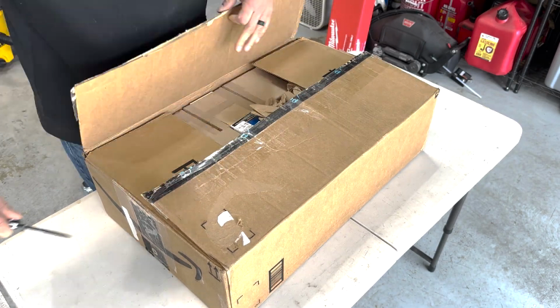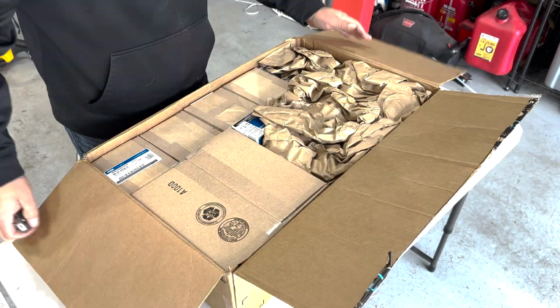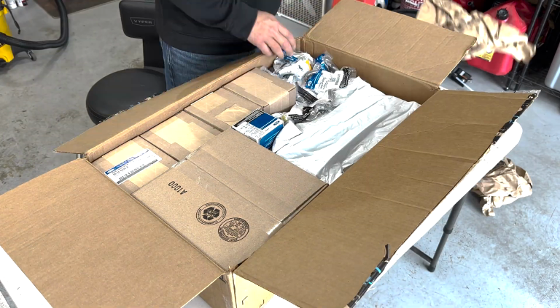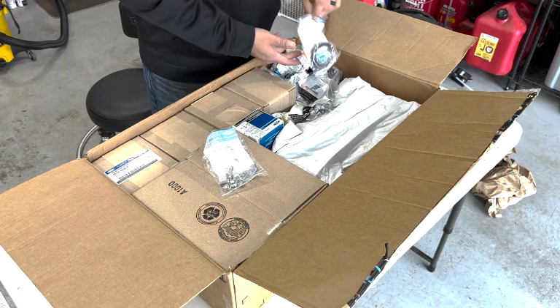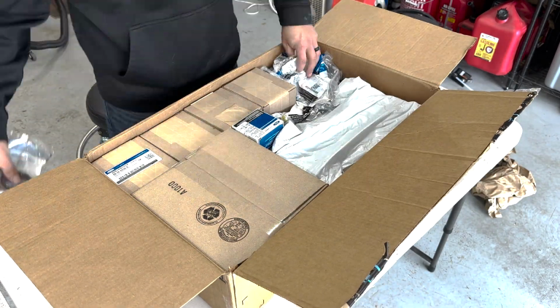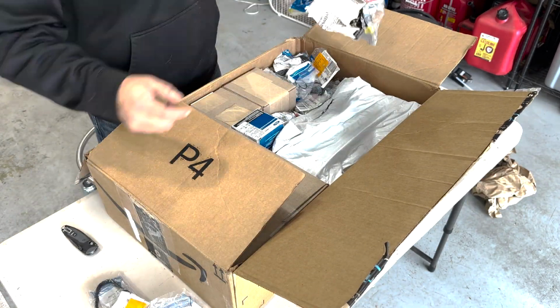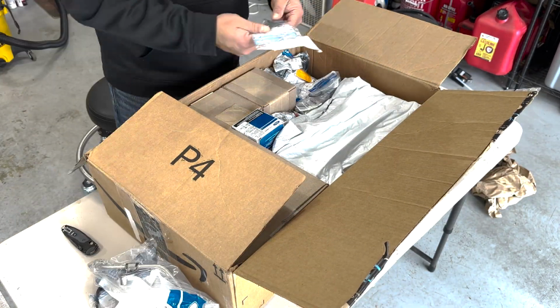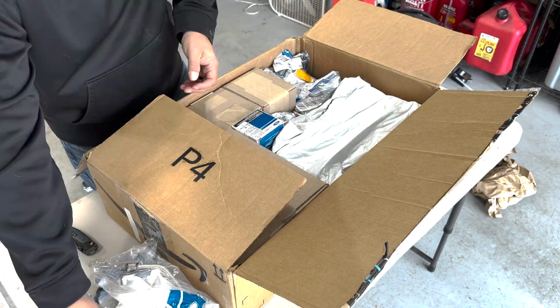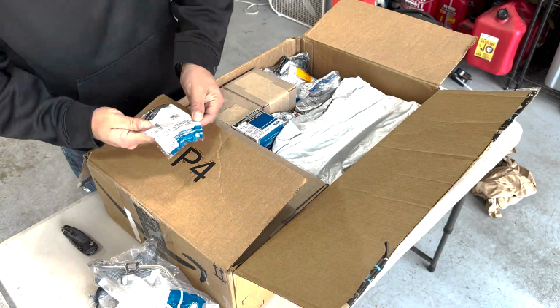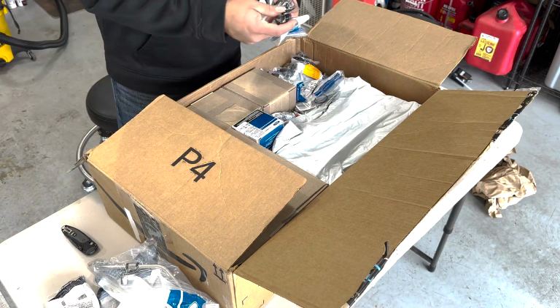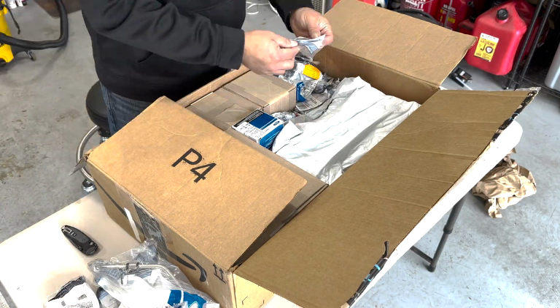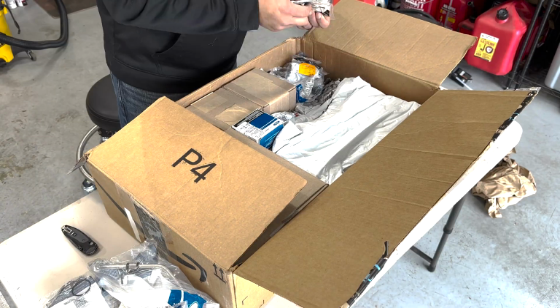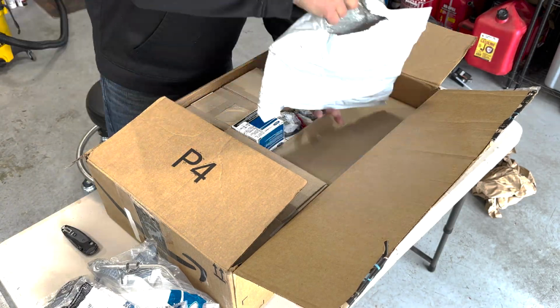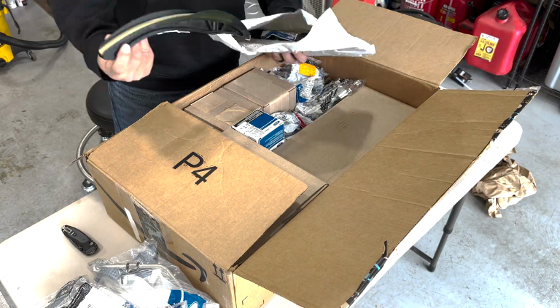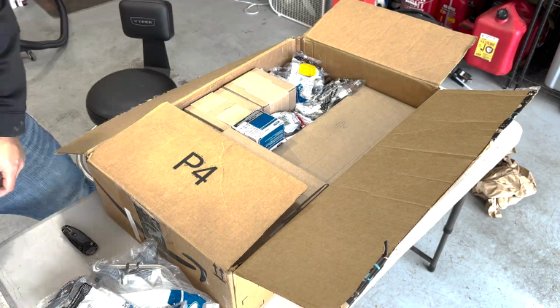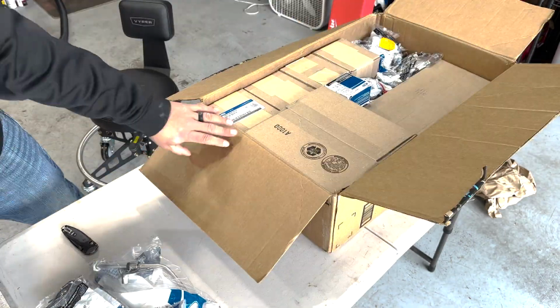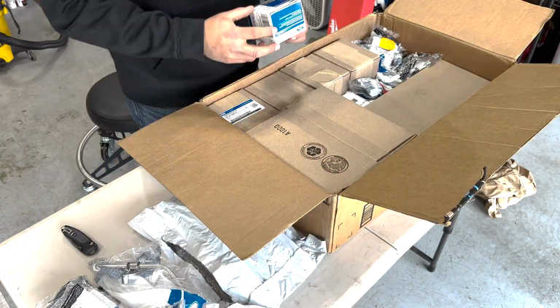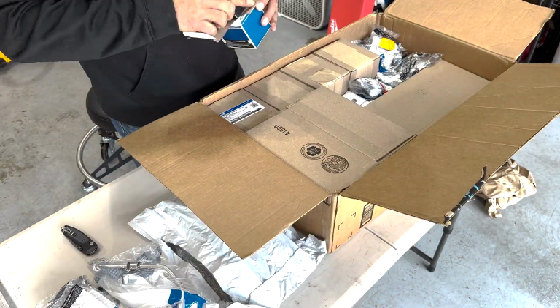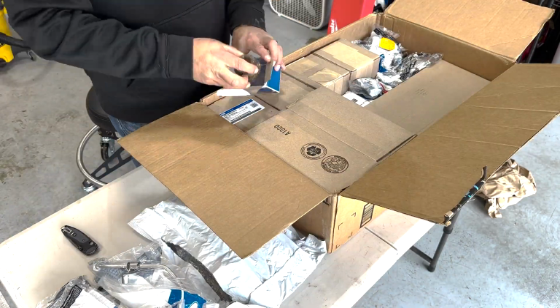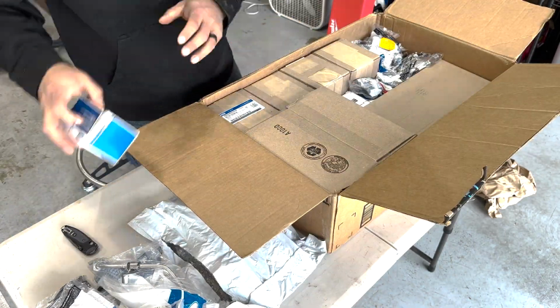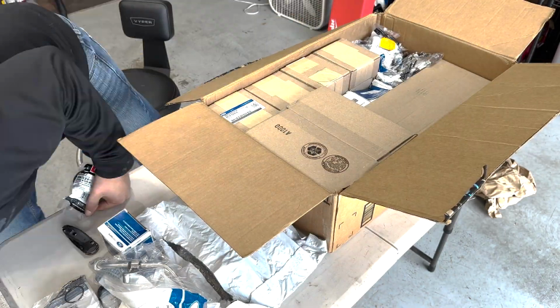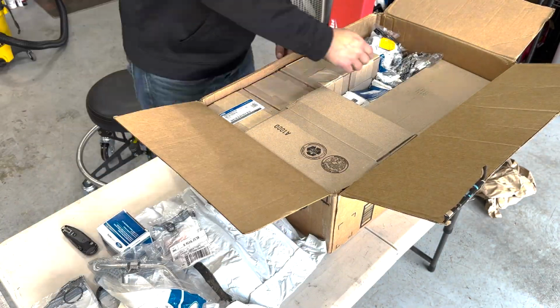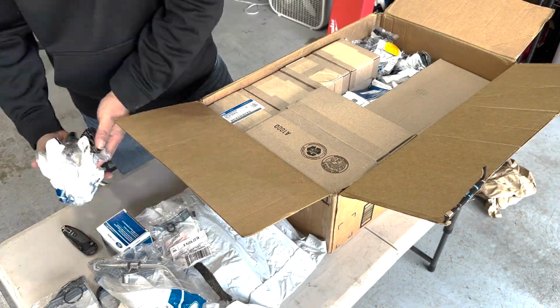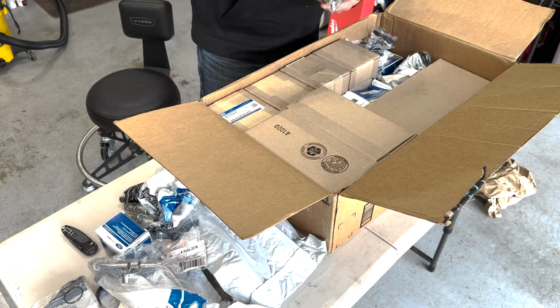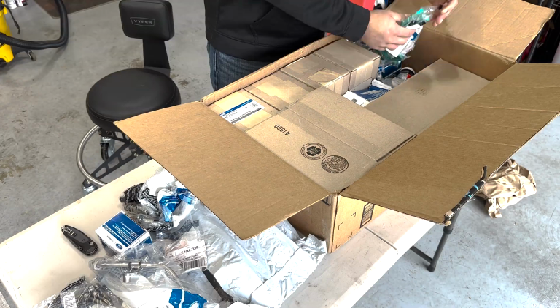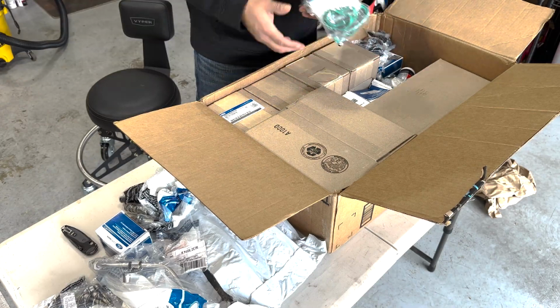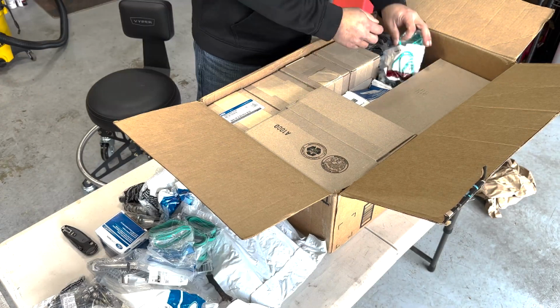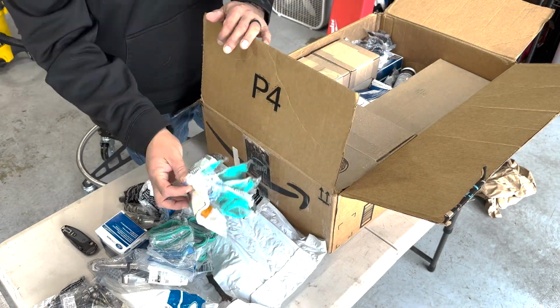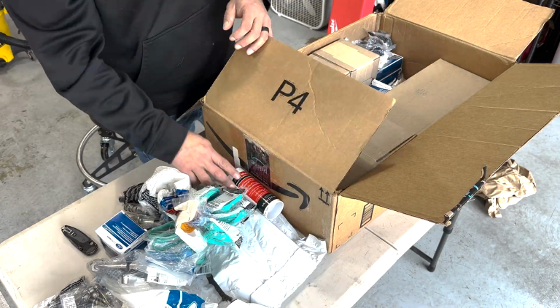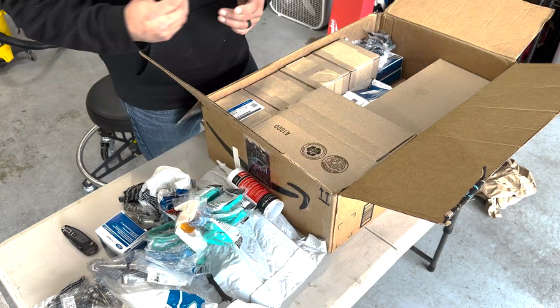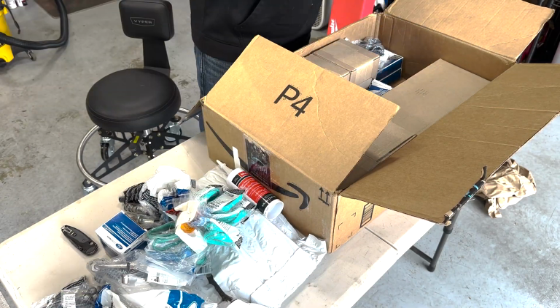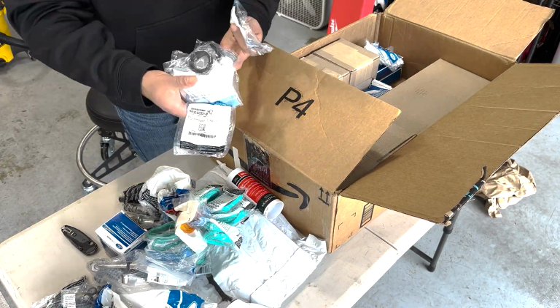Welcome friends. In this first video of the cam phaser series, I'm removing the intake, turbo inlets, charged air pipes, and the cooling hoses from around the engine so that I can get to the timing cover.